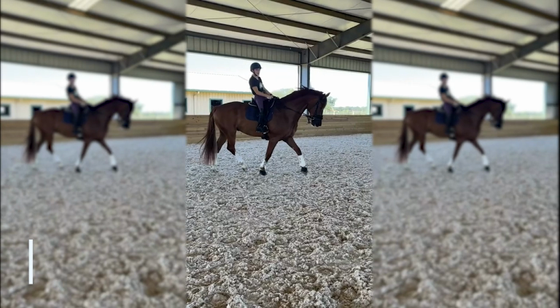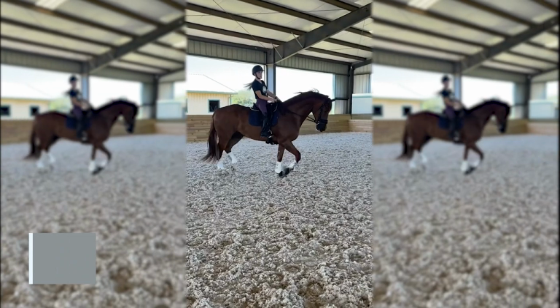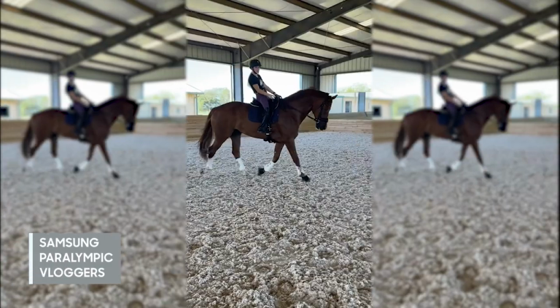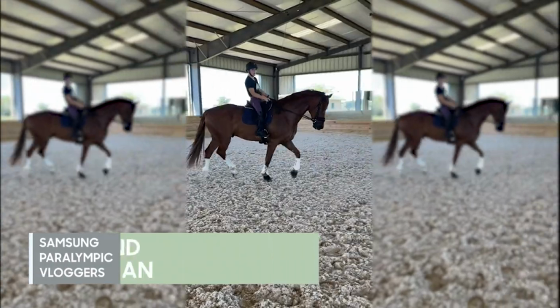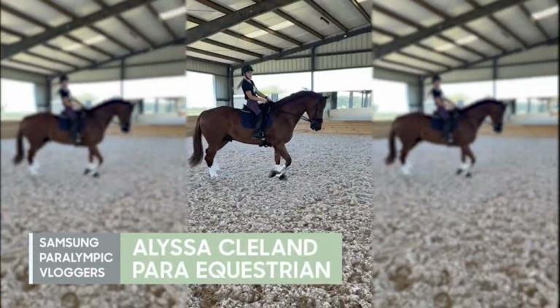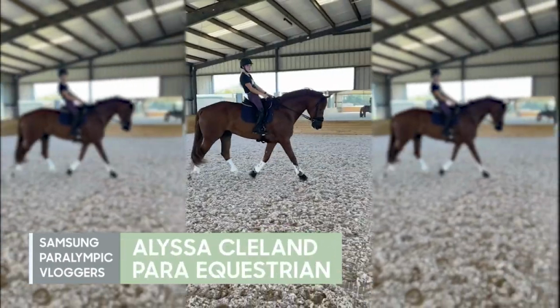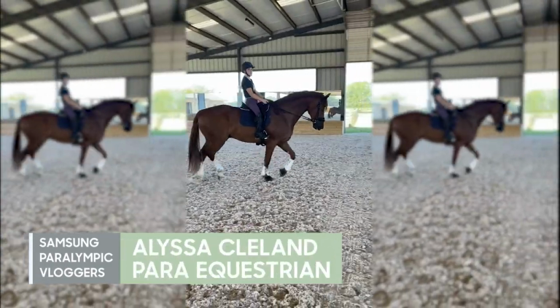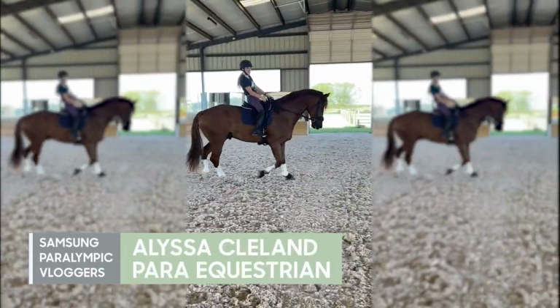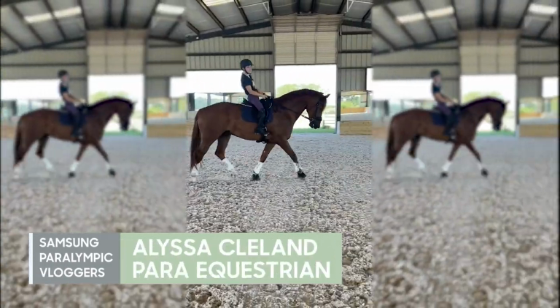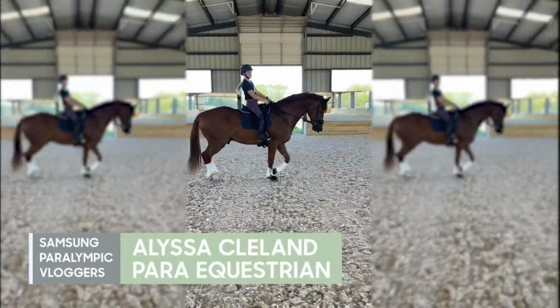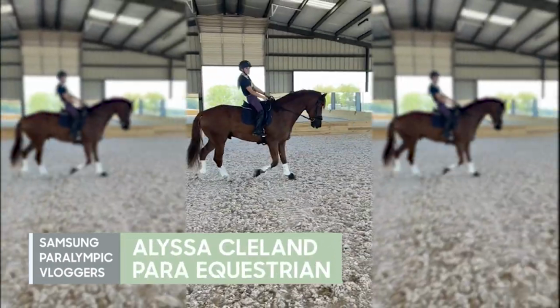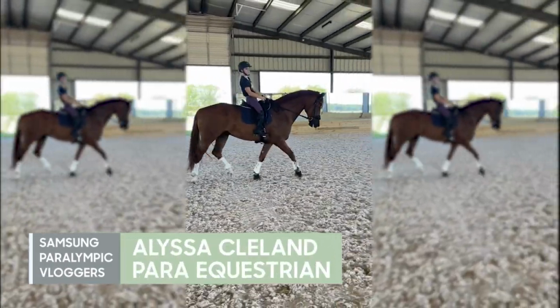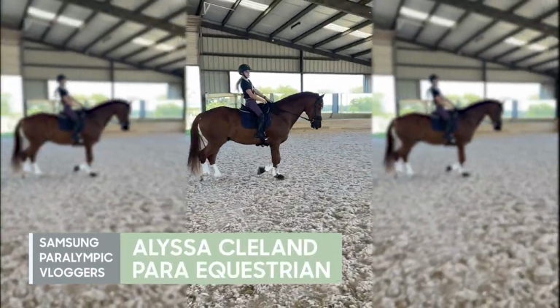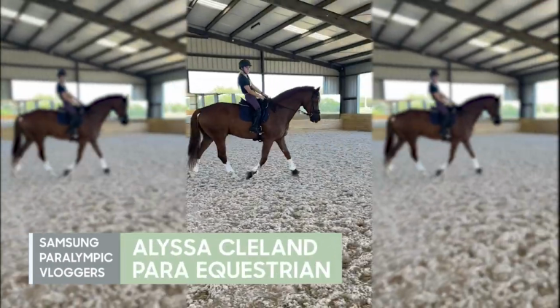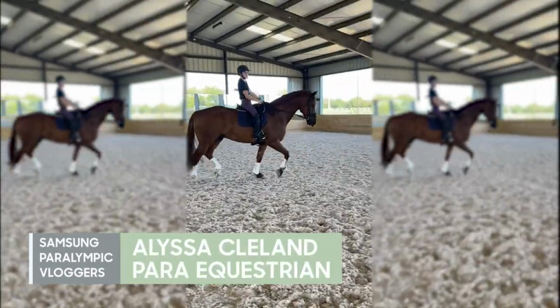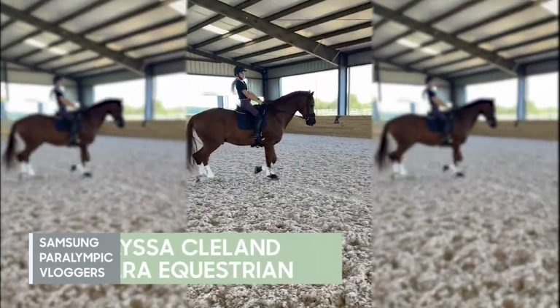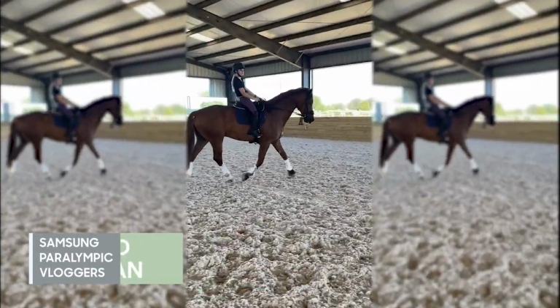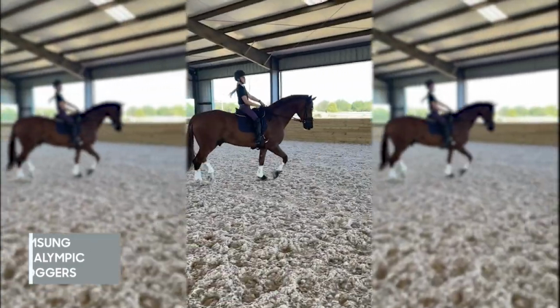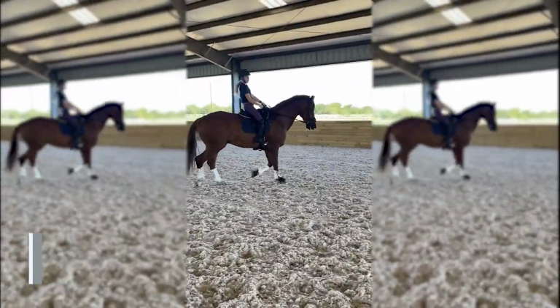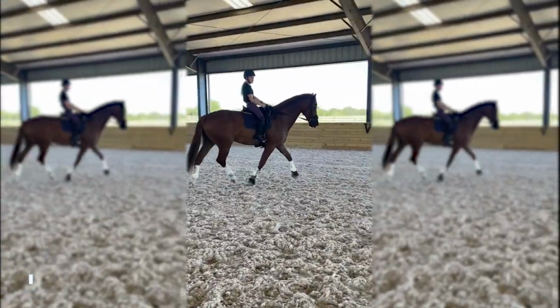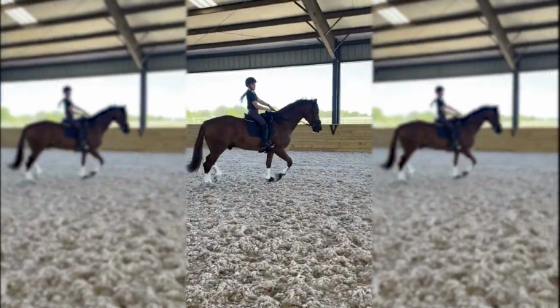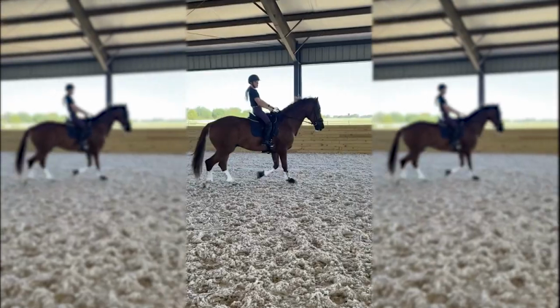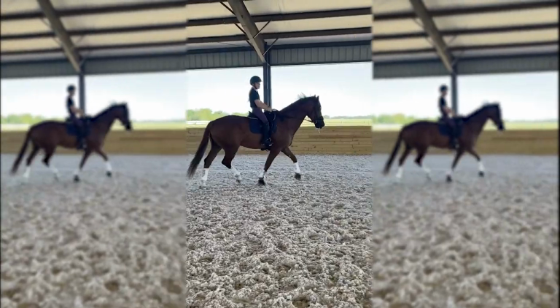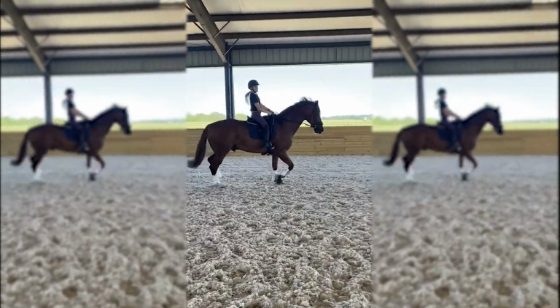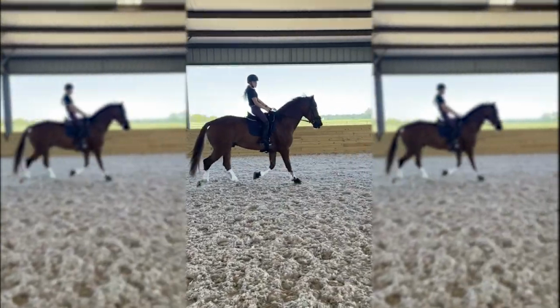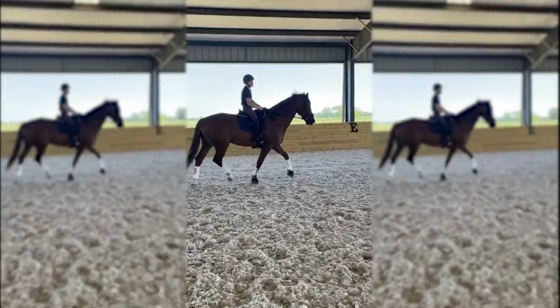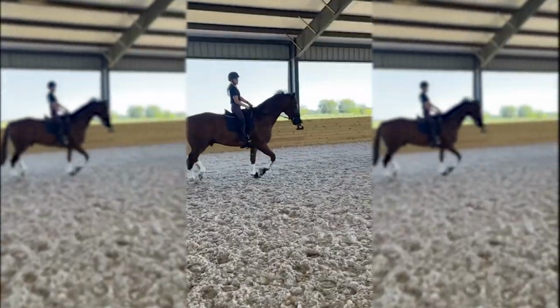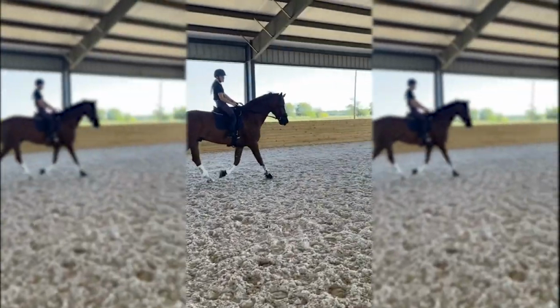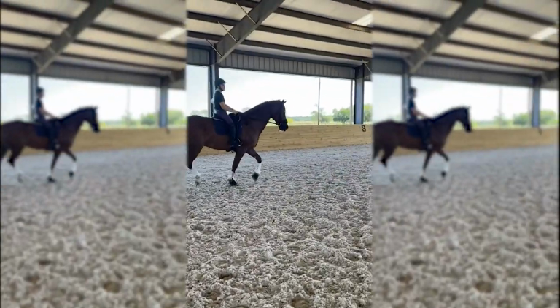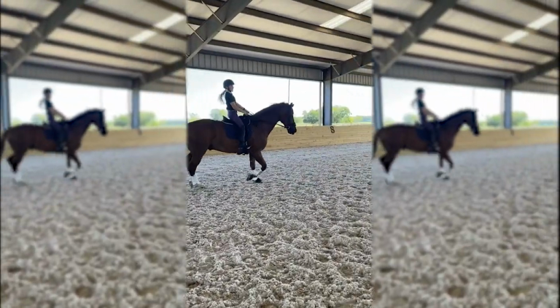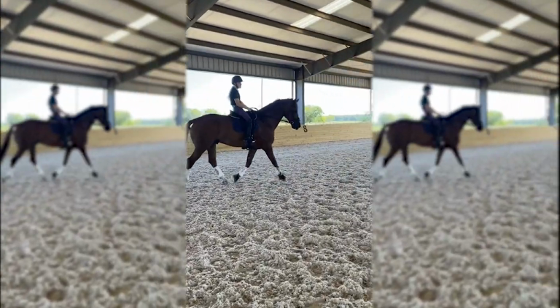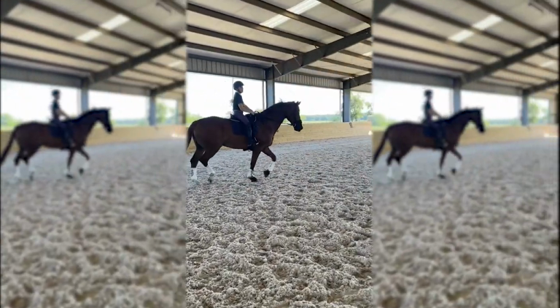I'm a grade 5 Paralympic rider and I'm missing my right leg above the knee. Here's why I use a riding prosthetic and why I think it'll help me get to the Paralympics.